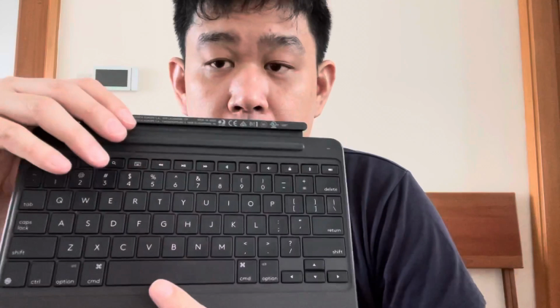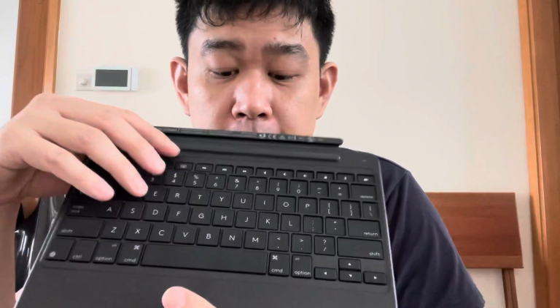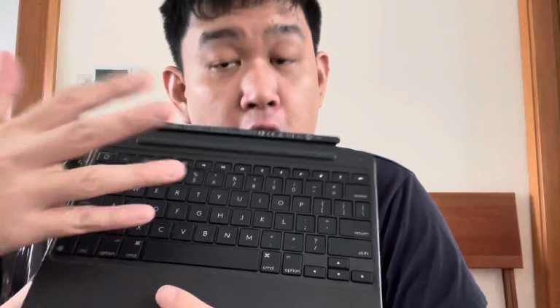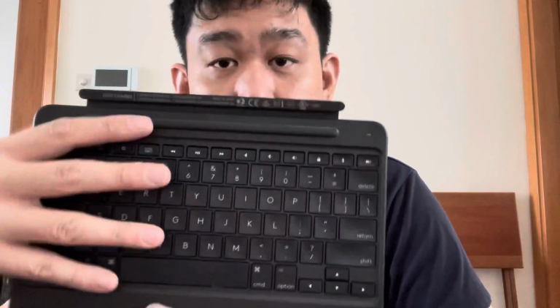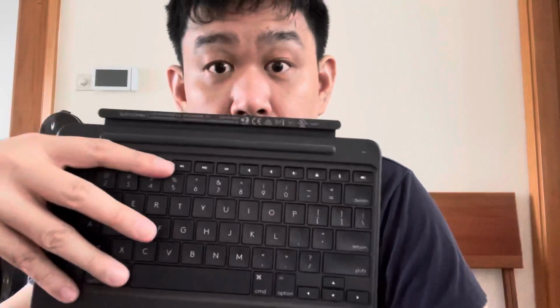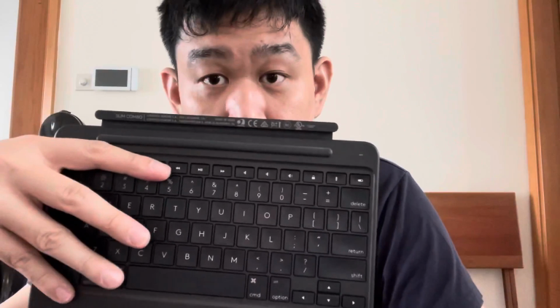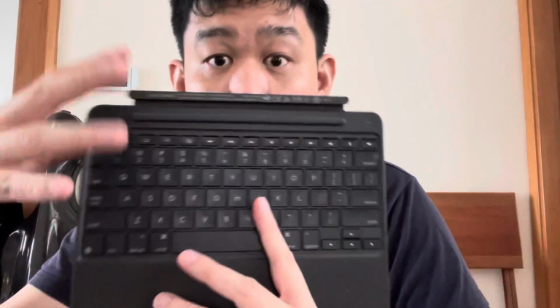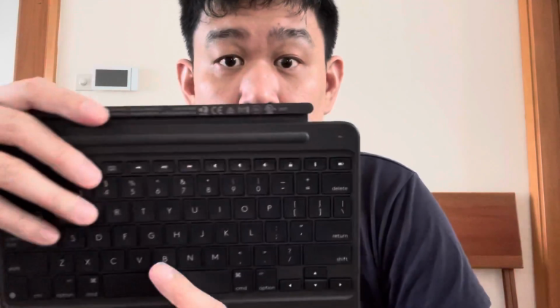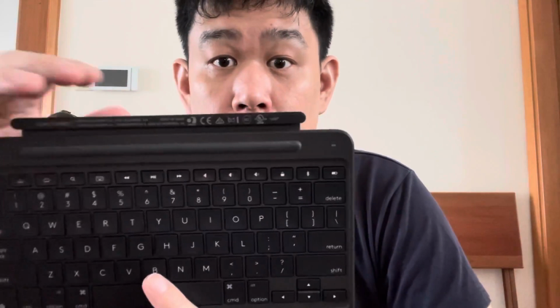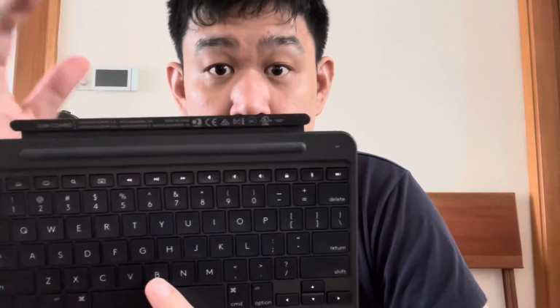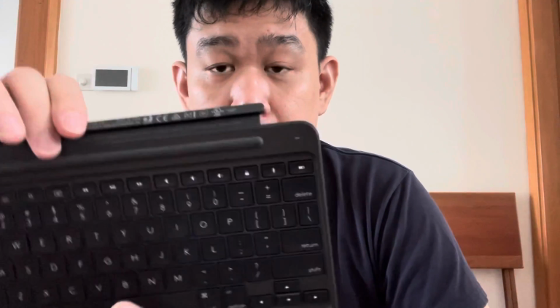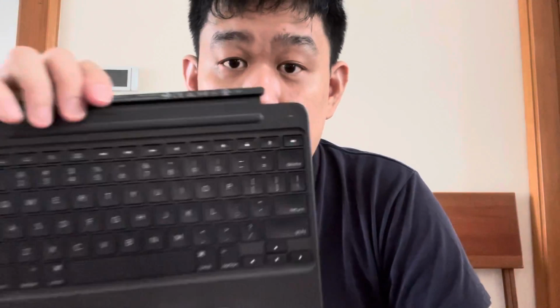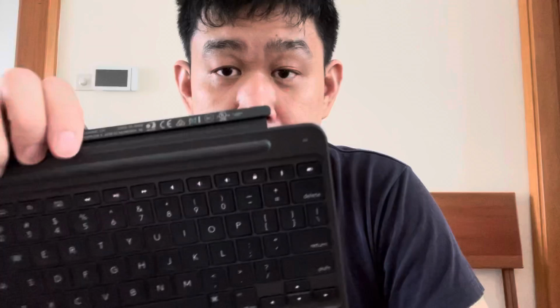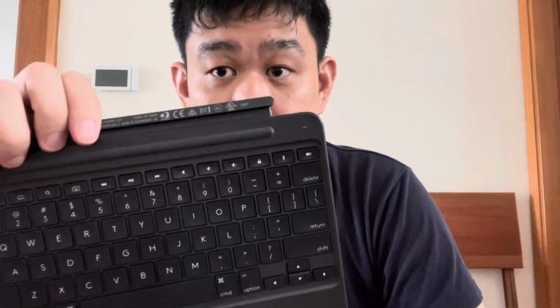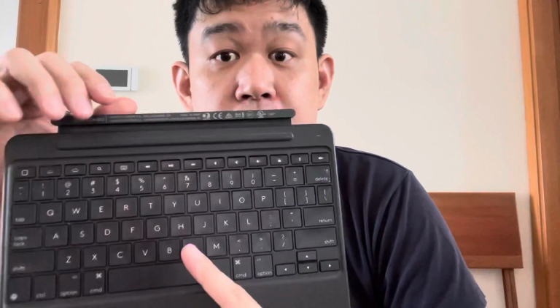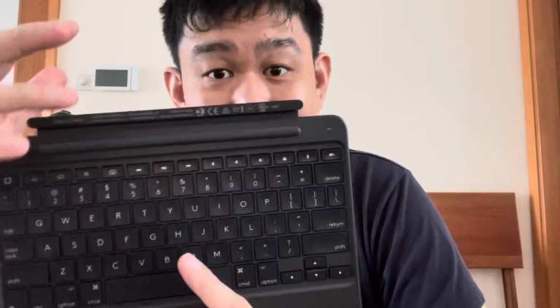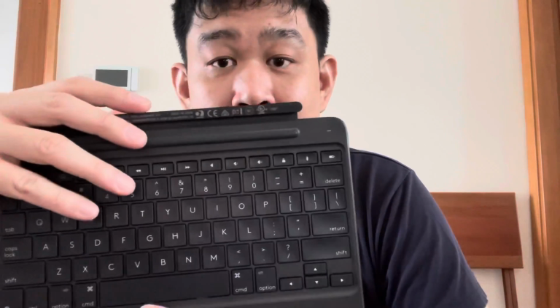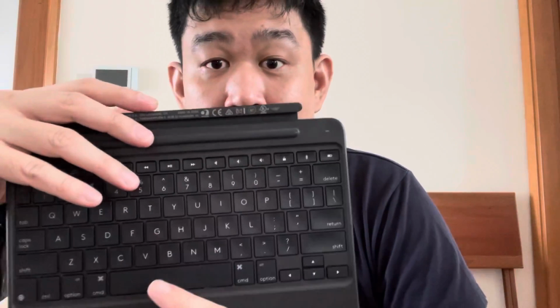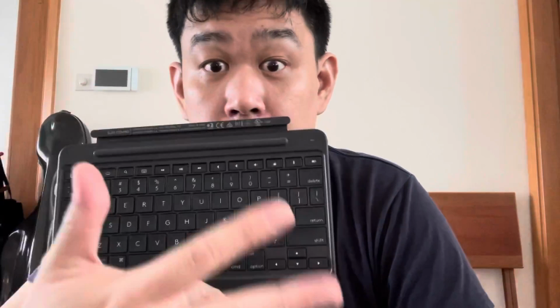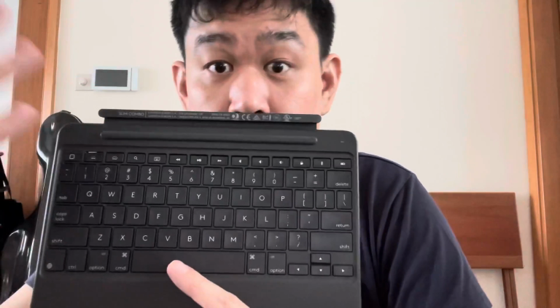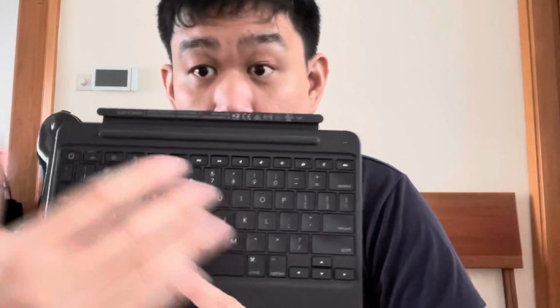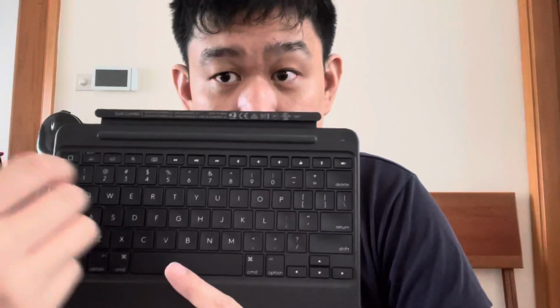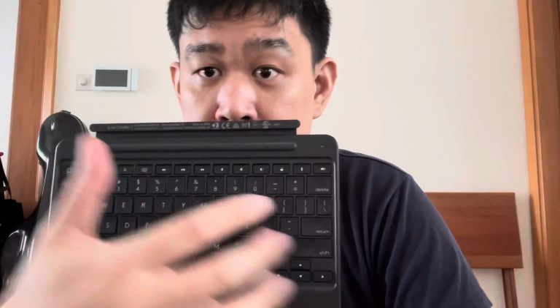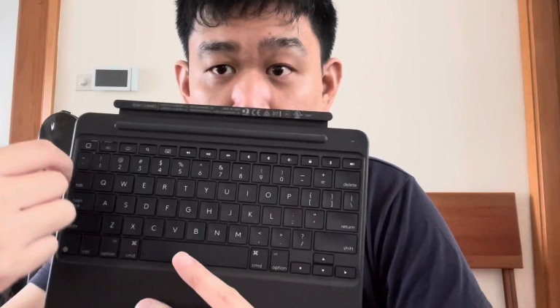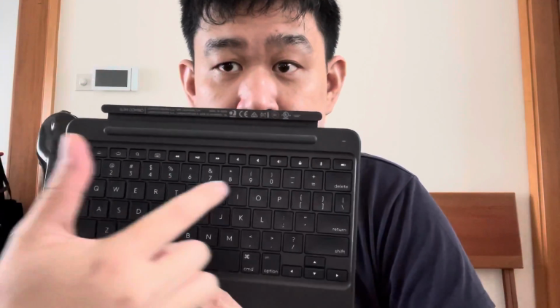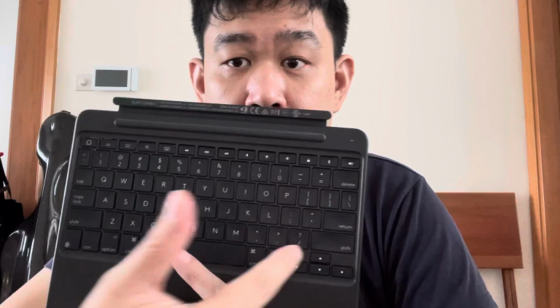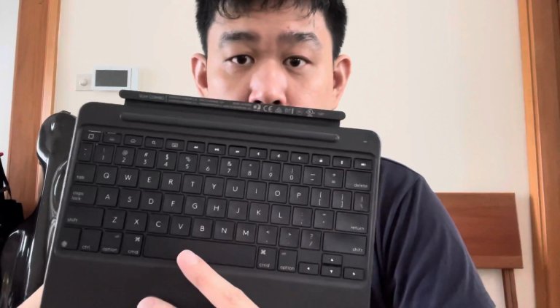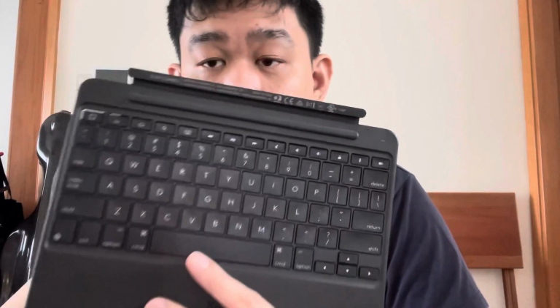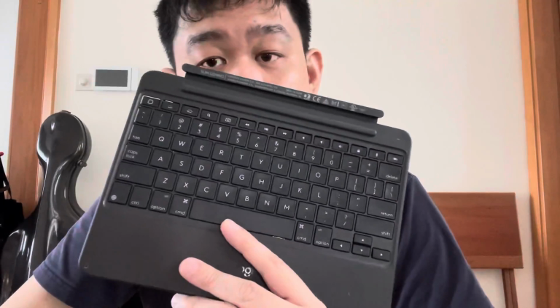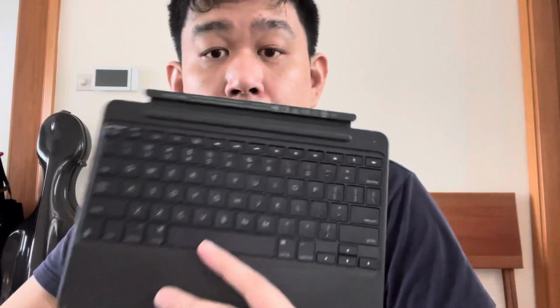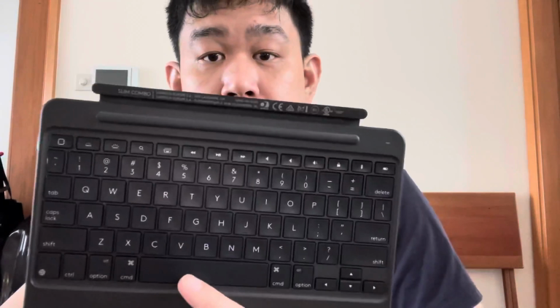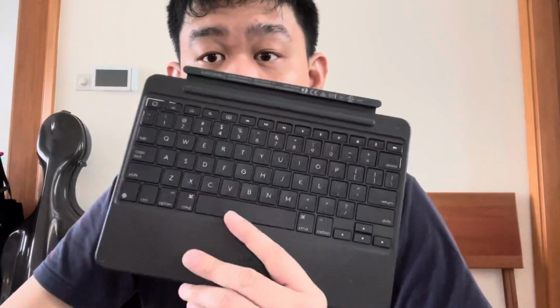I forgot about it and left it on the shelf for quite a while — a few months in fact. I recently just took it out again to test it, and all the keys had stopped working. Literally not a single key was working.